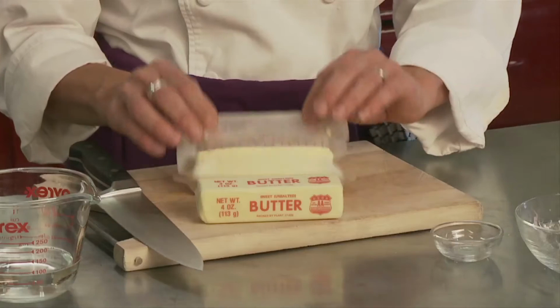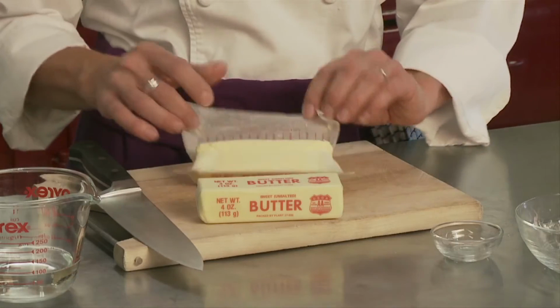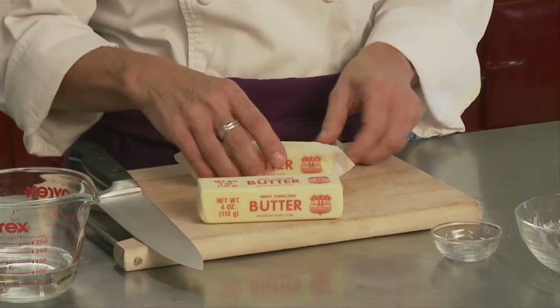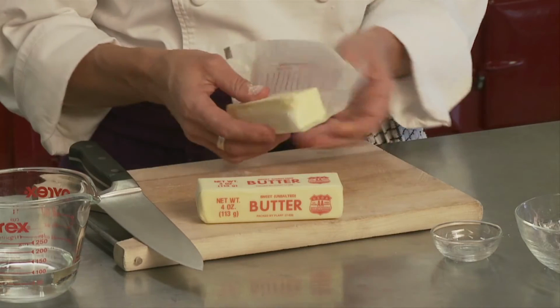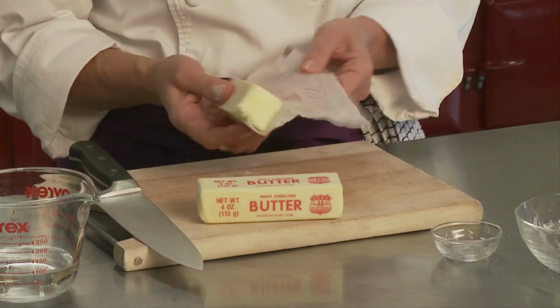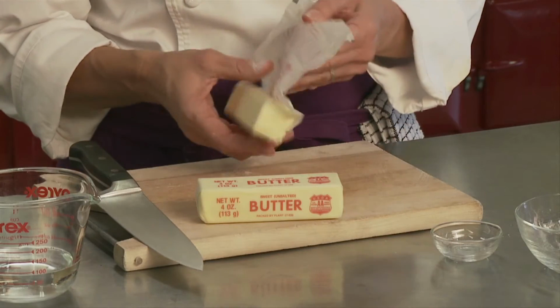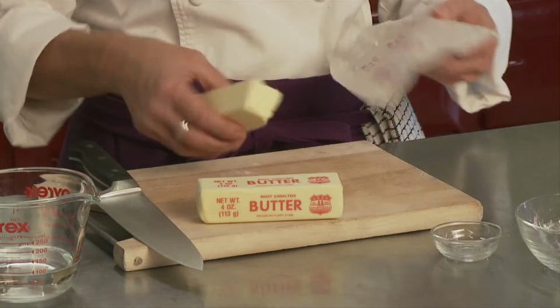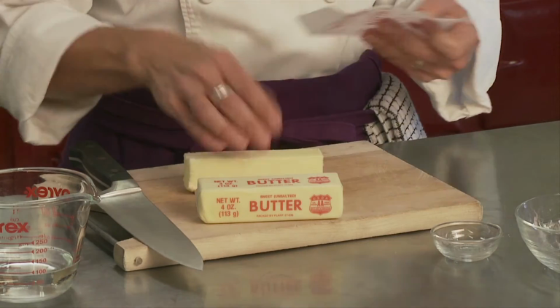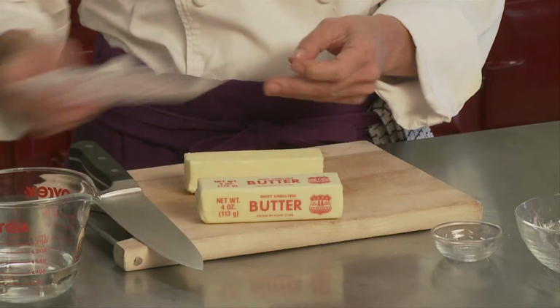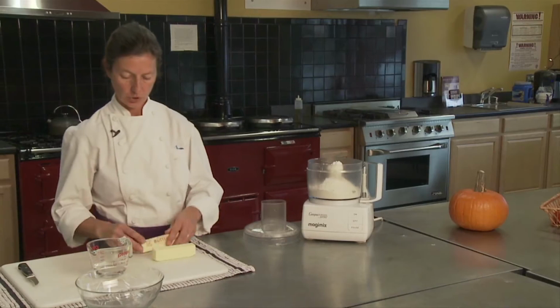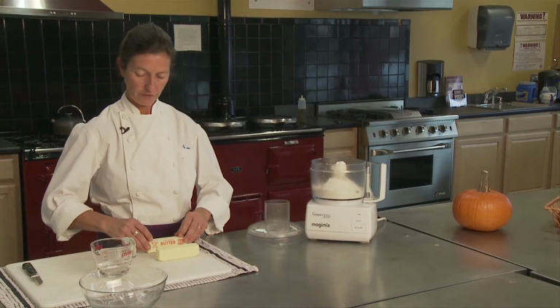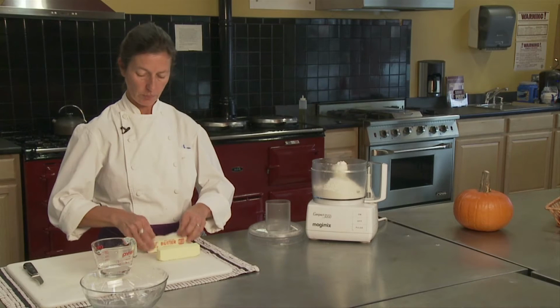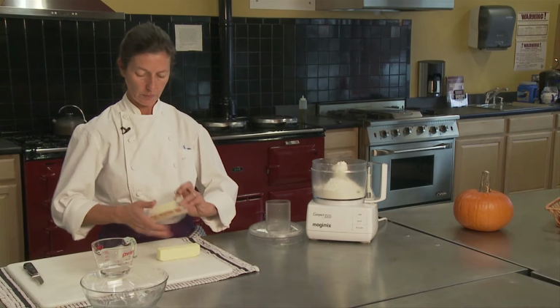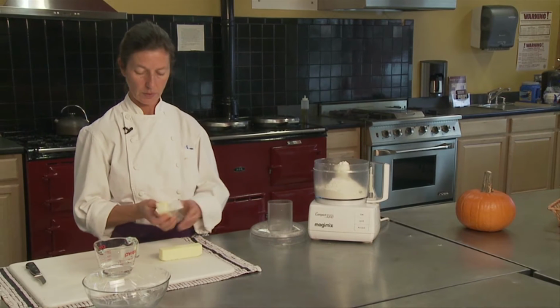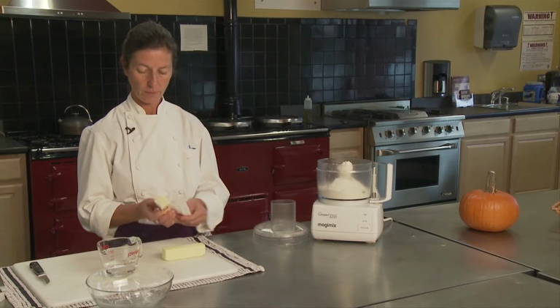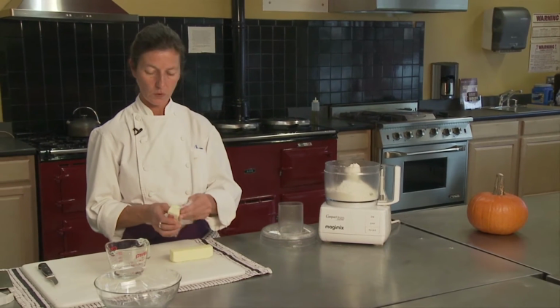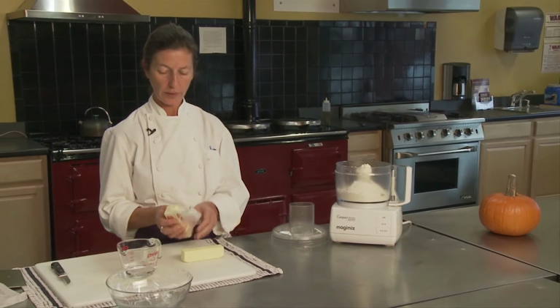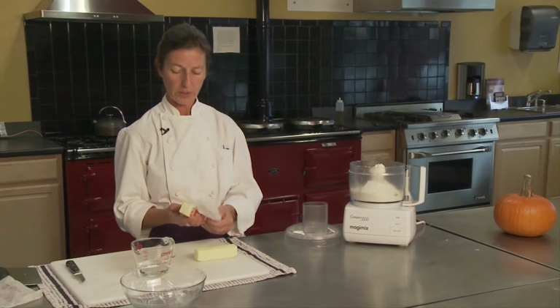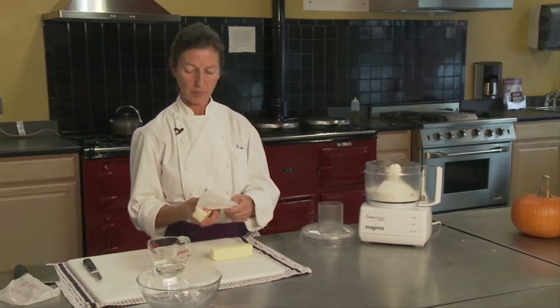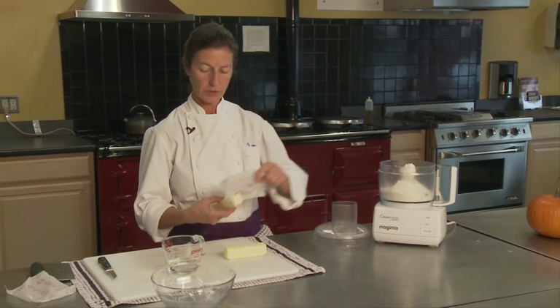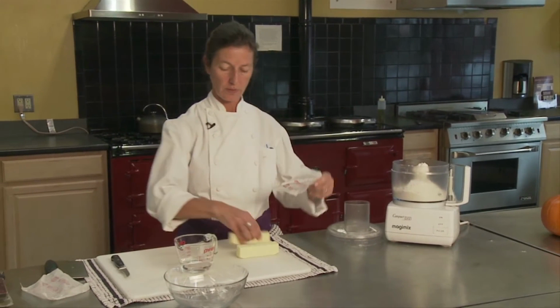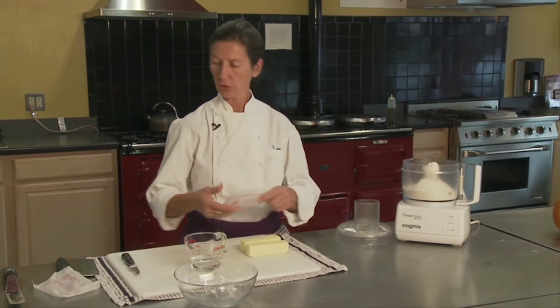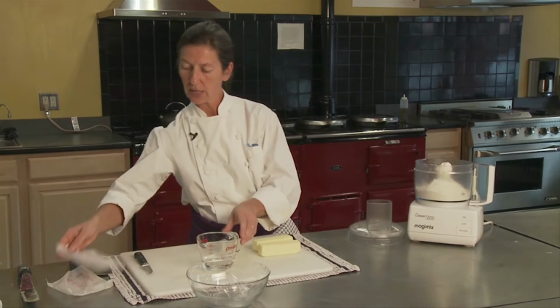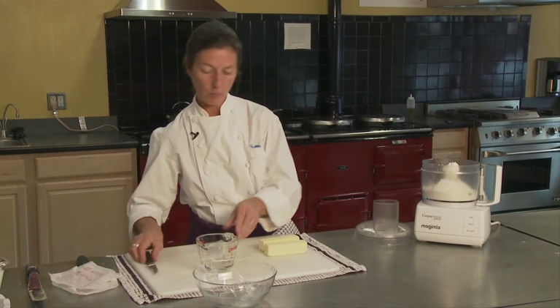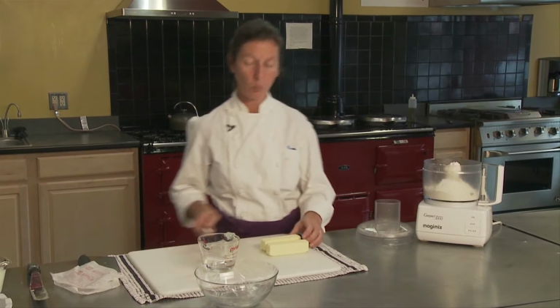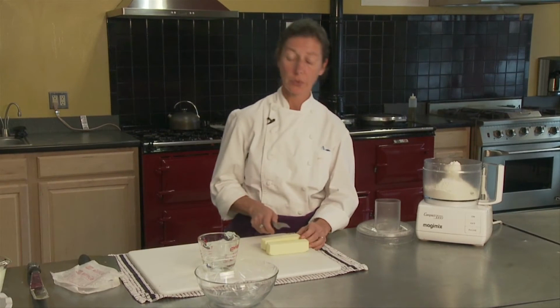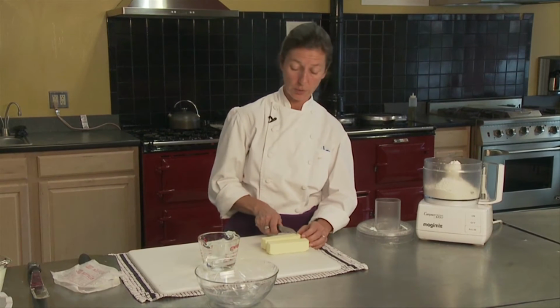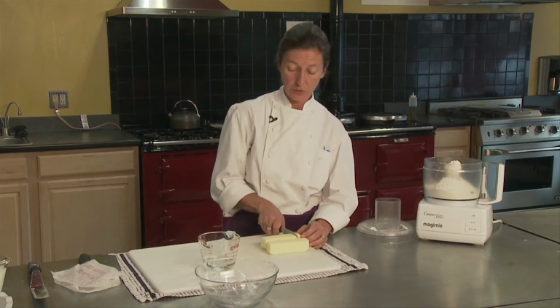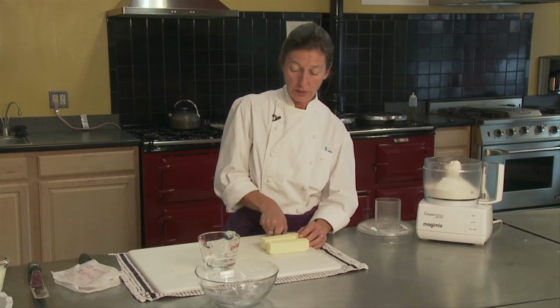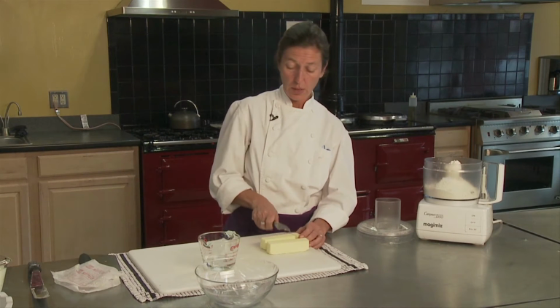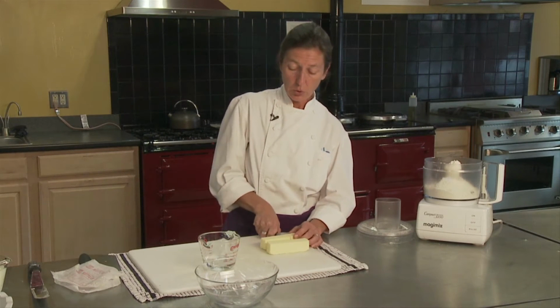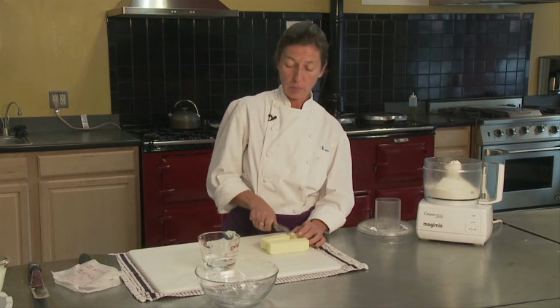This is sweet or unsalted butter — one and the same. Make sure you get a very good quality butter, because some of the lesser quality butters have a lot more moisture in them. So you want to make sure that you get a good quality butter.